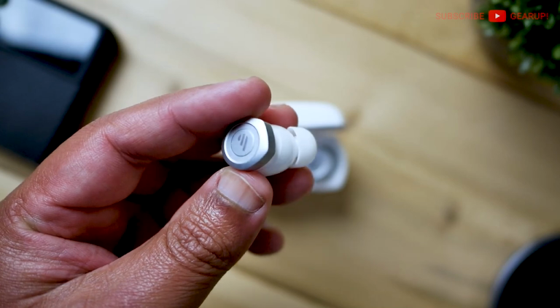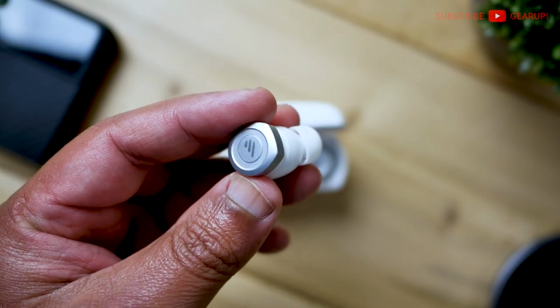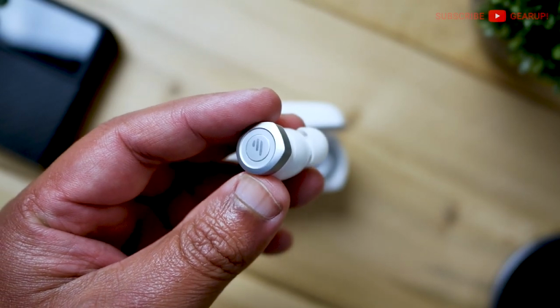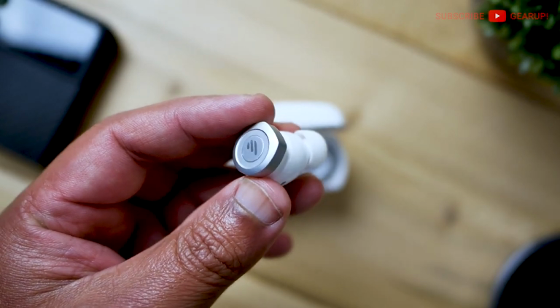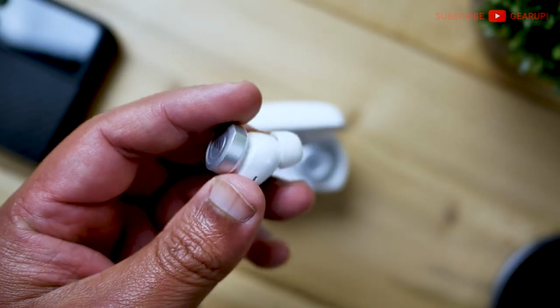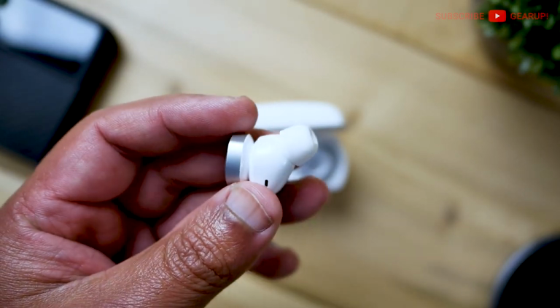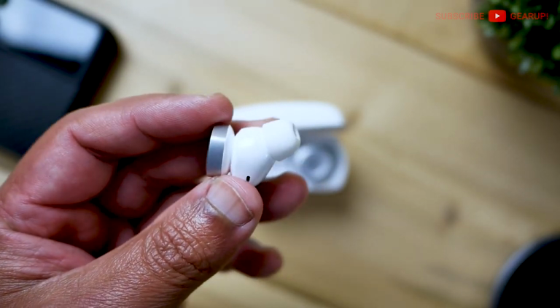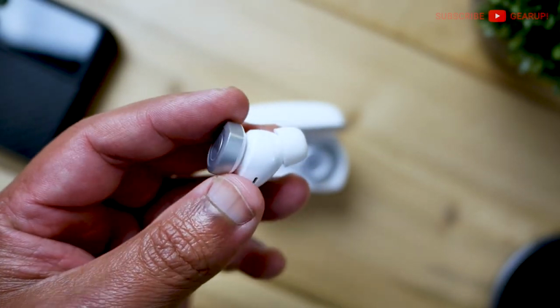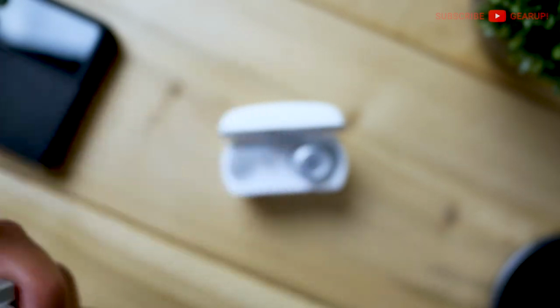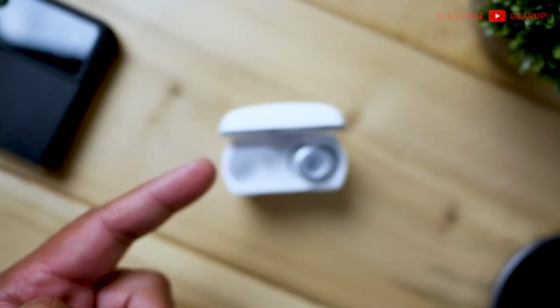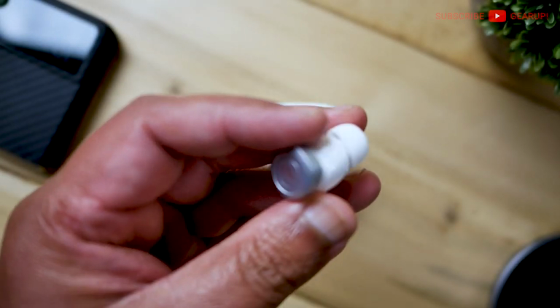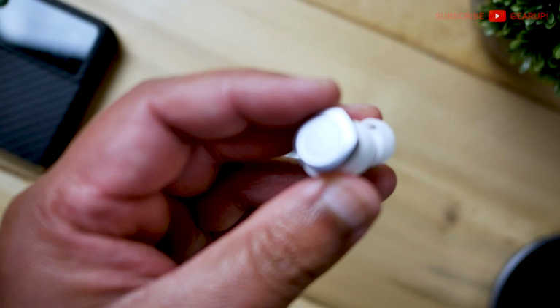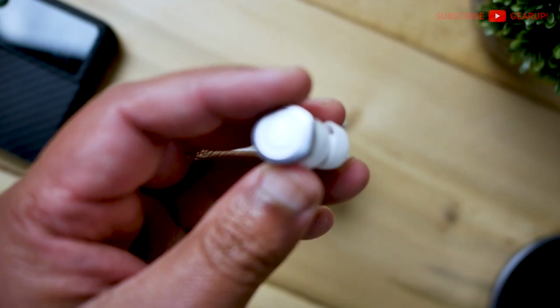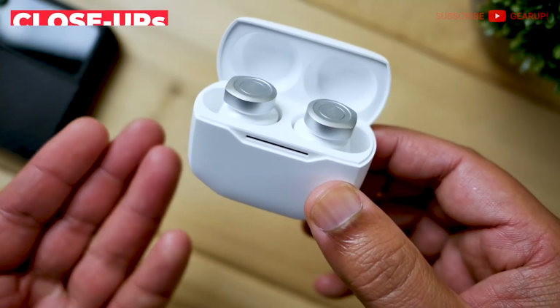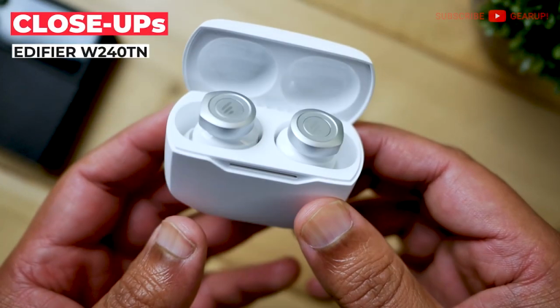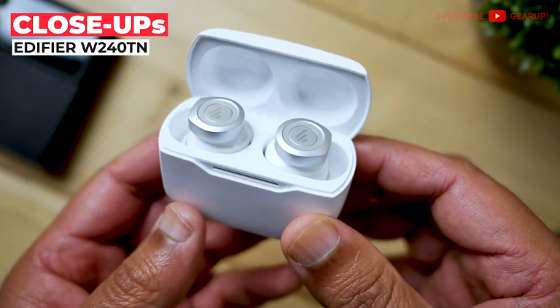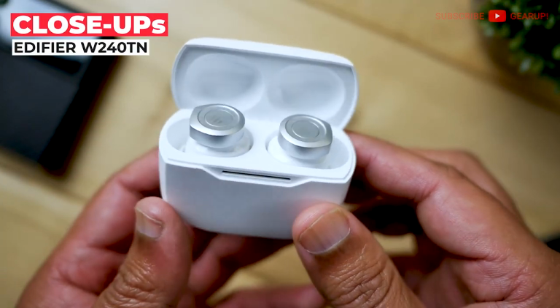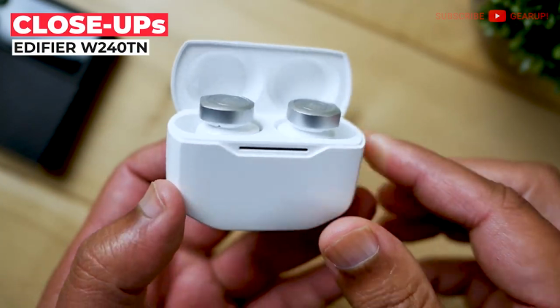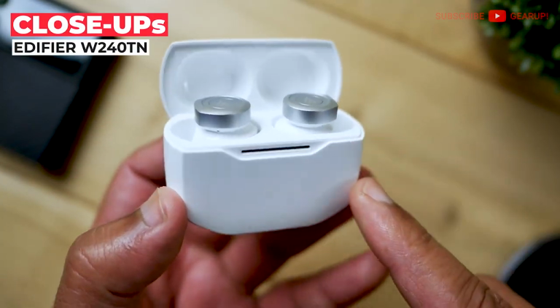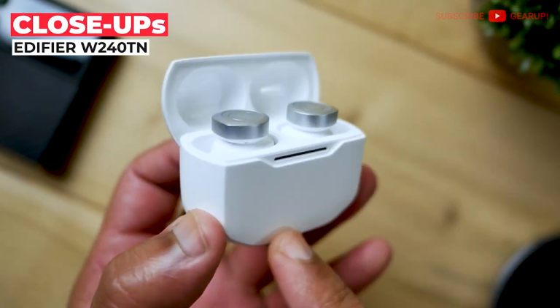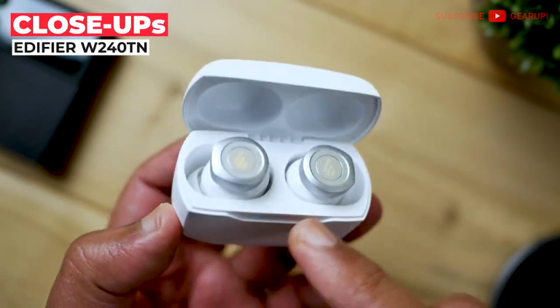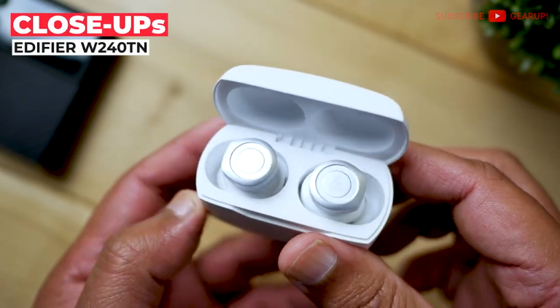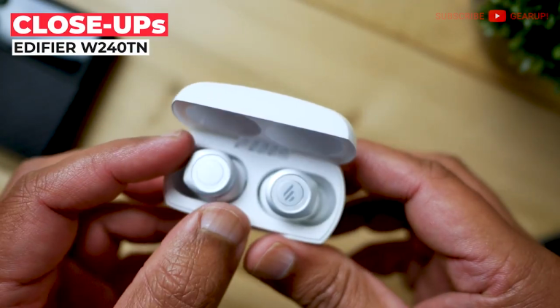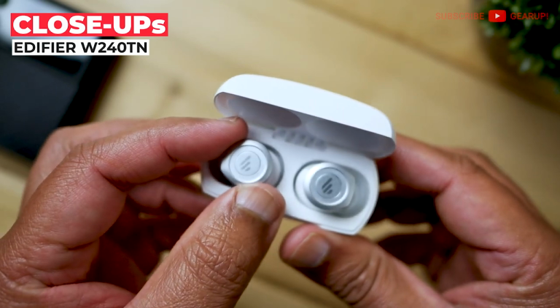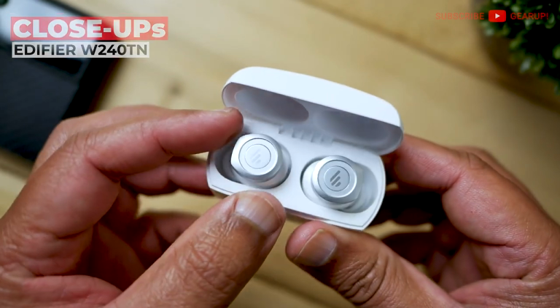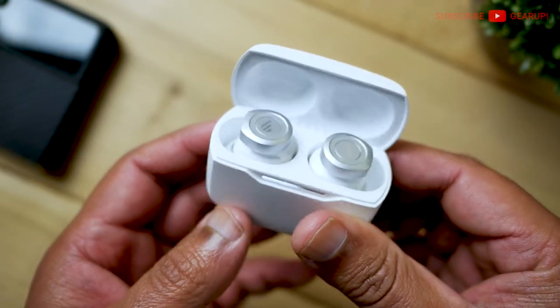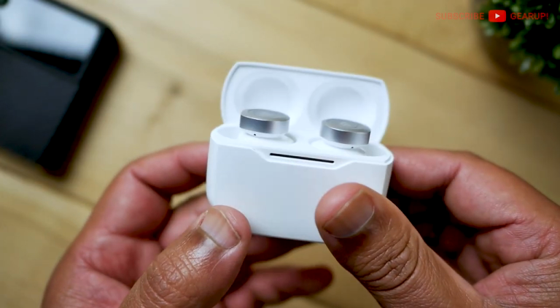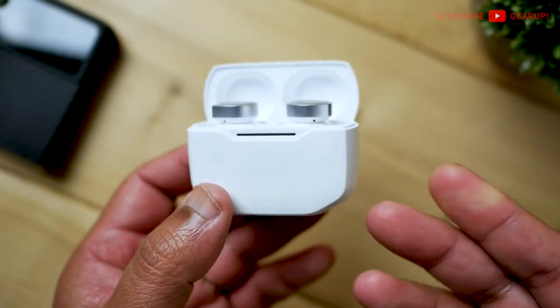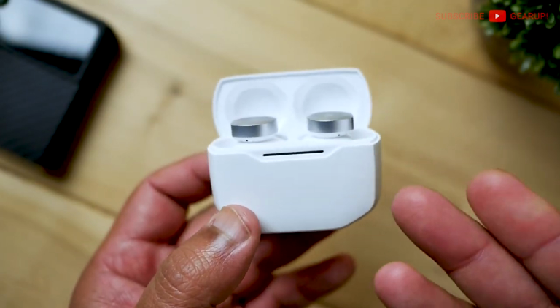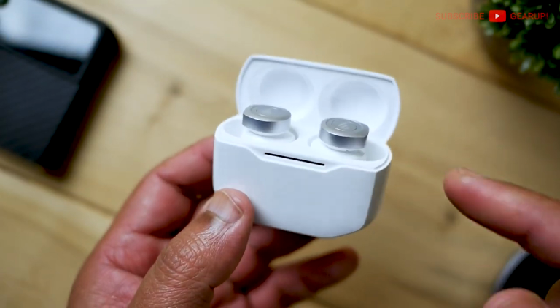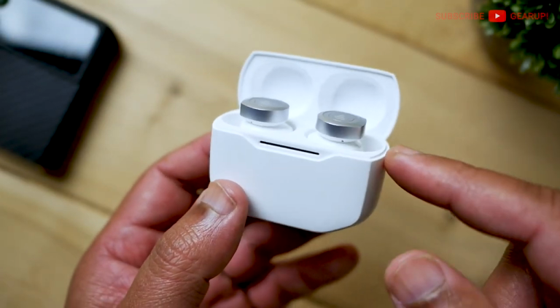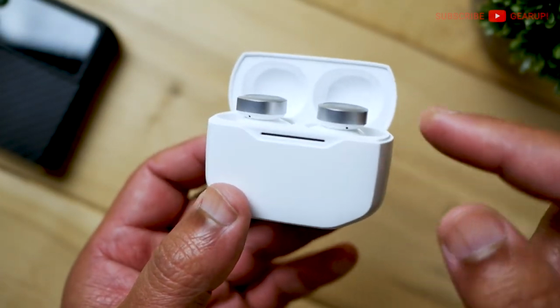What you don't find here is multi-point. There's also no wear detection or Qi charging for the case. The design goes with this angular look — there's a lot of straight edges on the case and some of them on the earbuds themselves. And the more I look at it, at least from this angle, the earbuds poking out like this kind of look like inoculation bottles — the caps and everything.